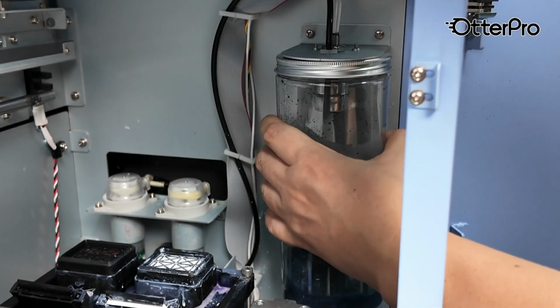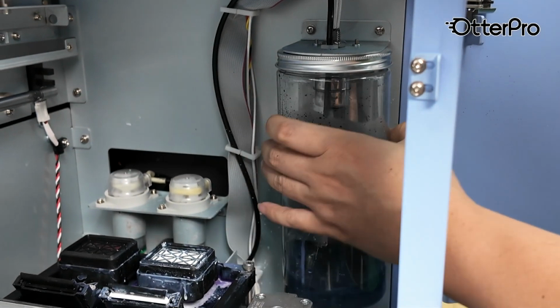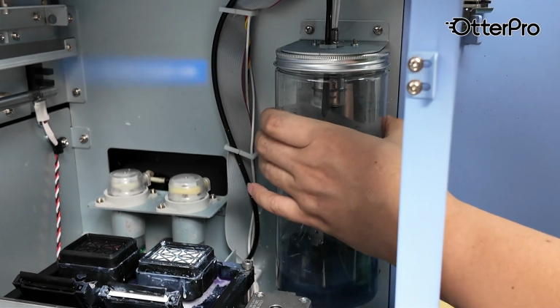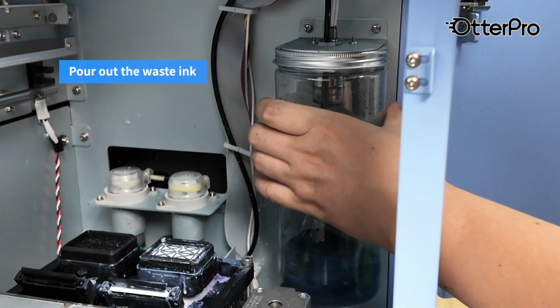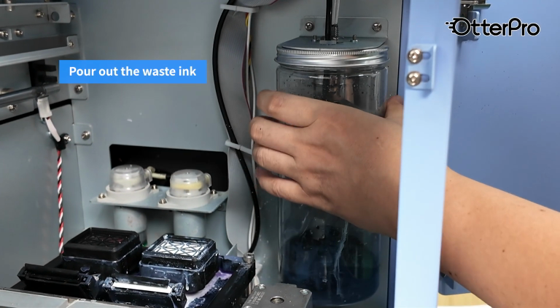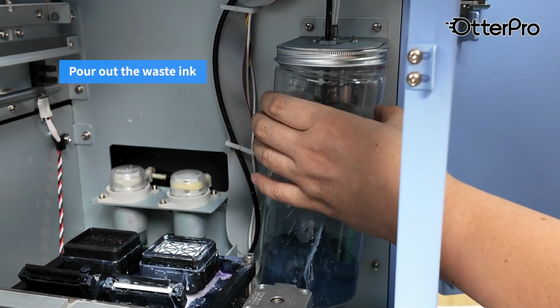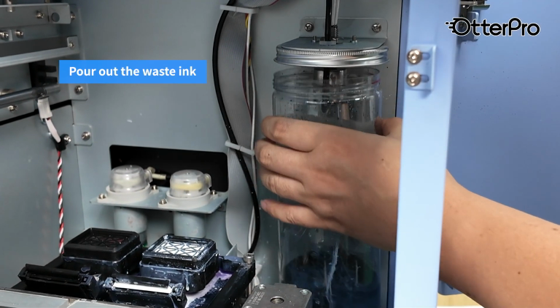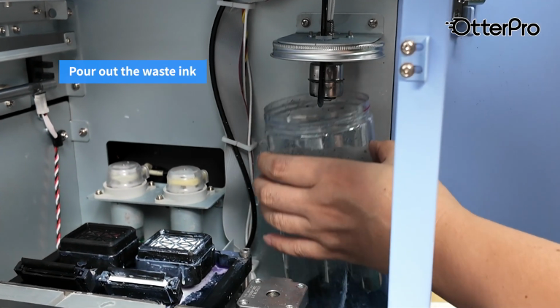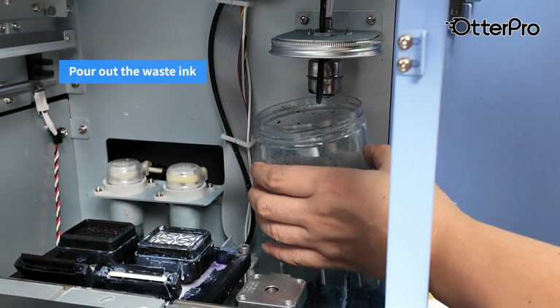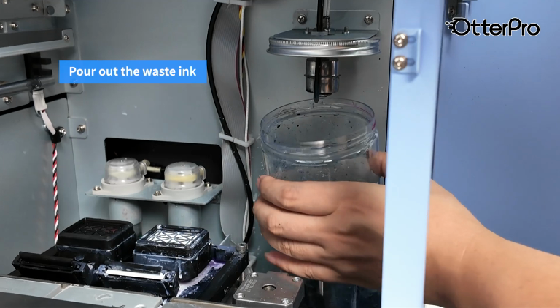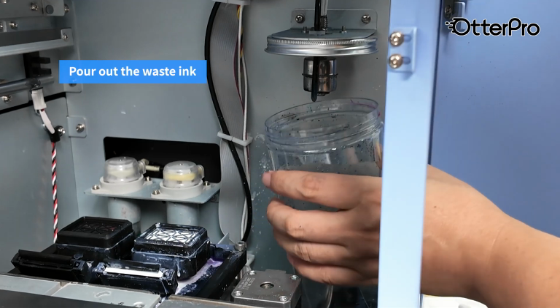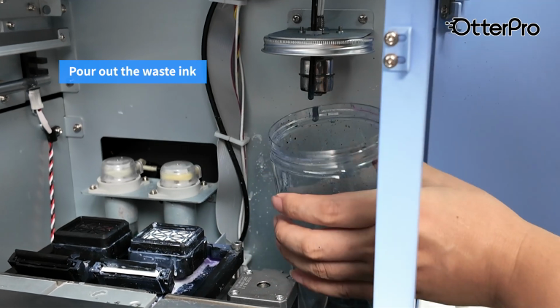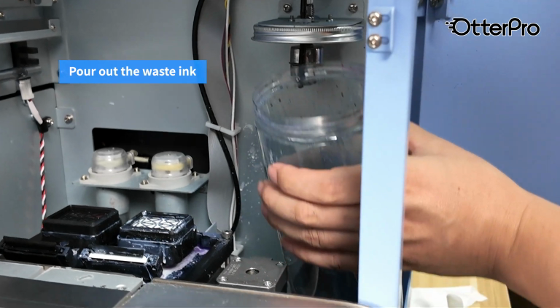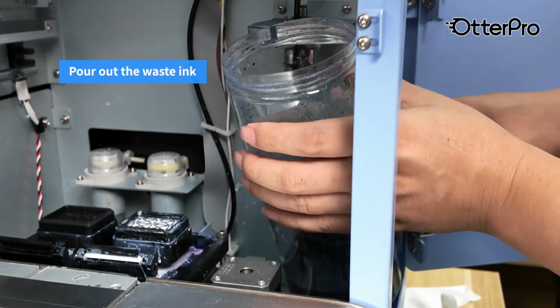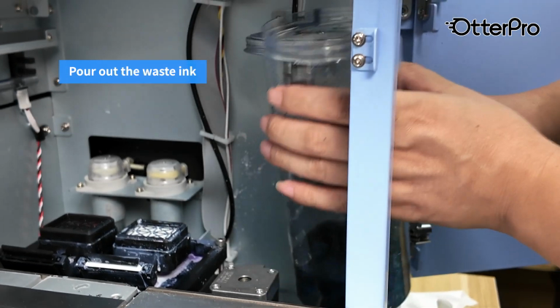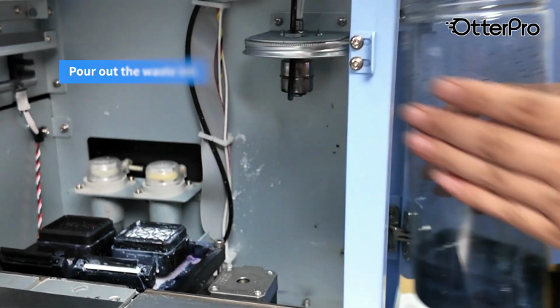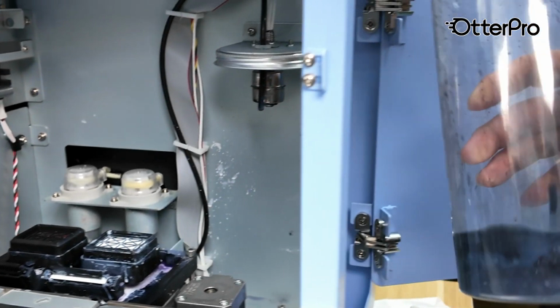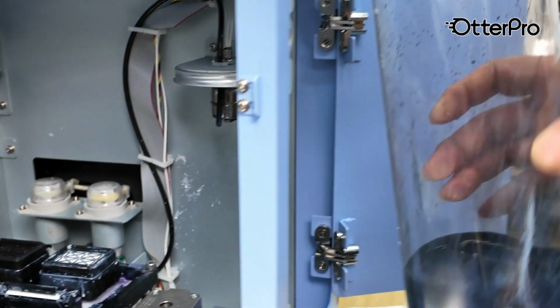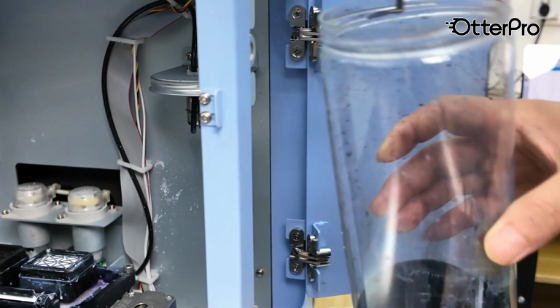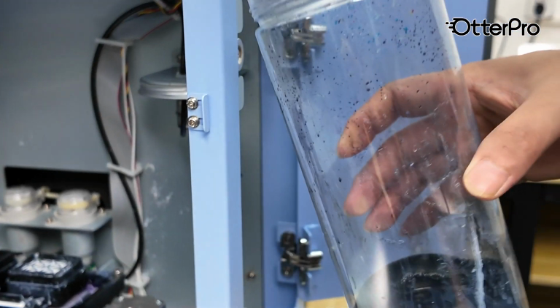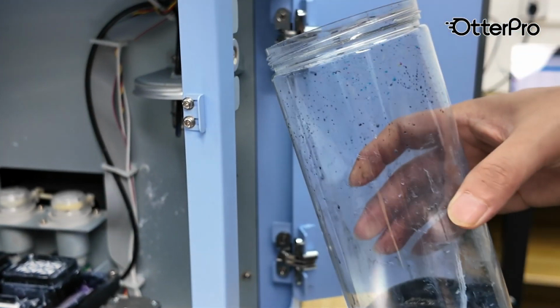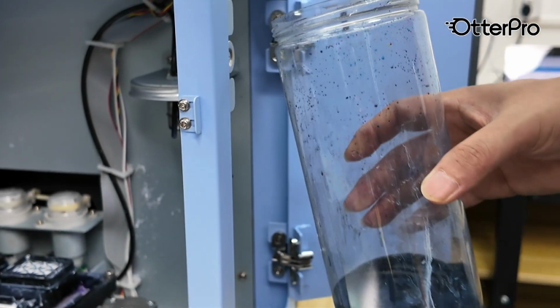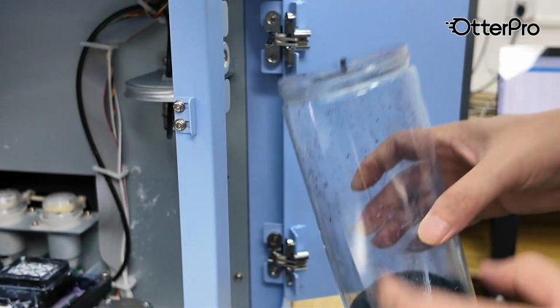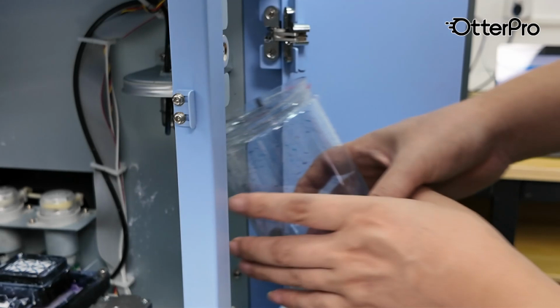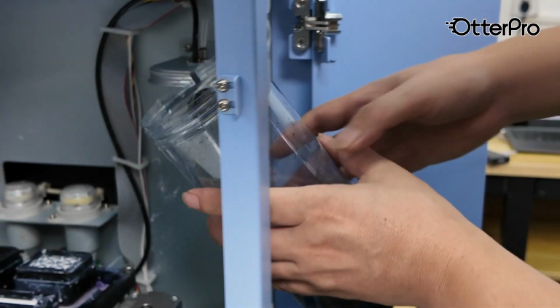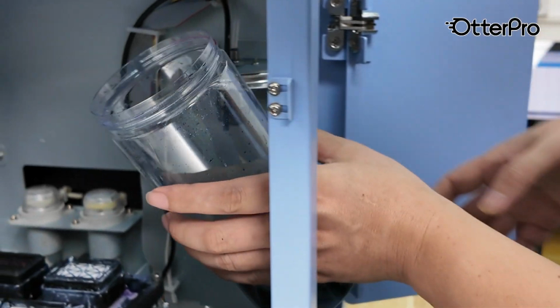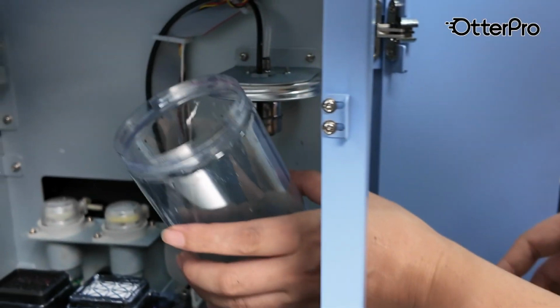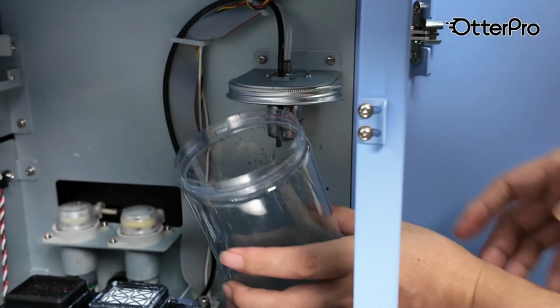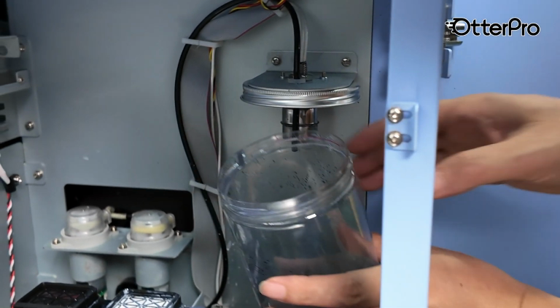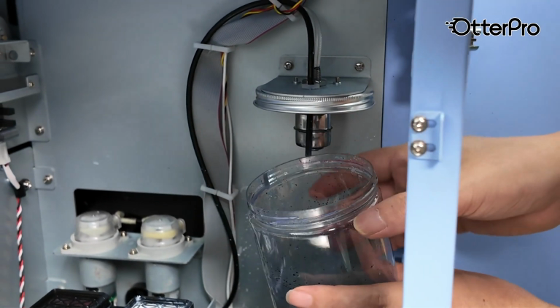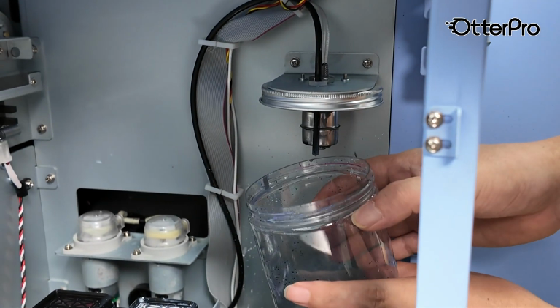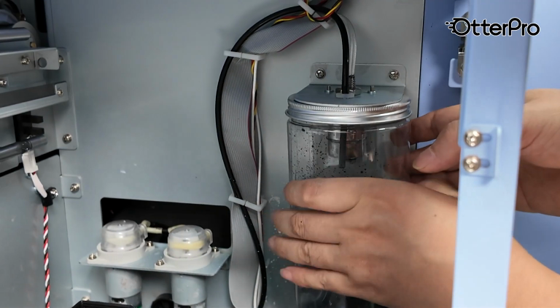Unscrew the waste ink bottle and dispose of the waste ink accordingly. Next, use a lint-free cloth to wipe away any waste ink.